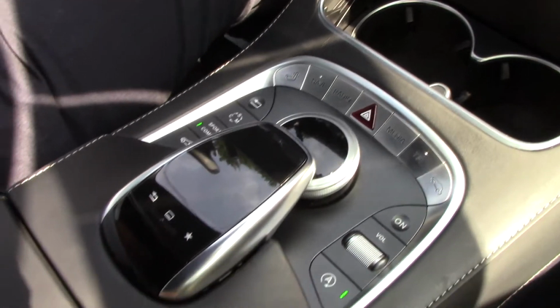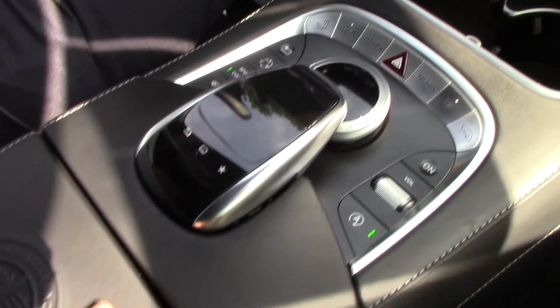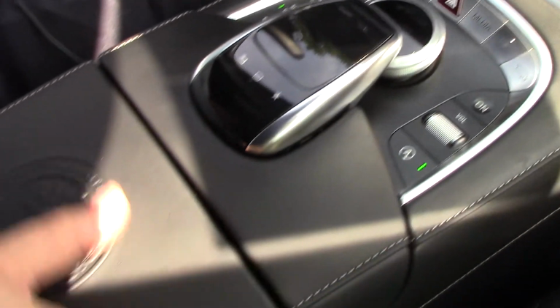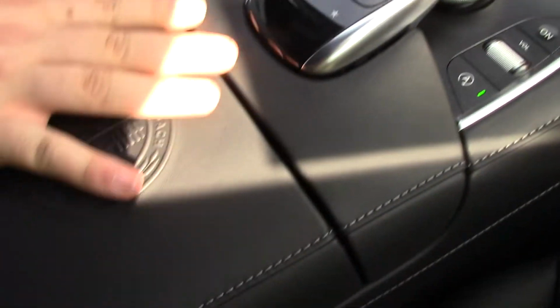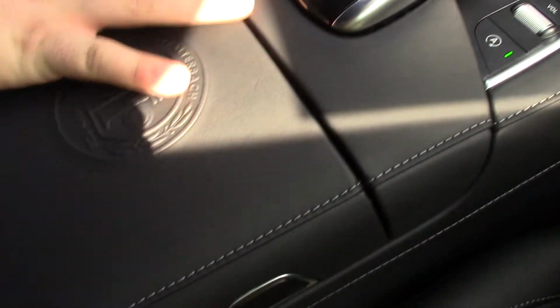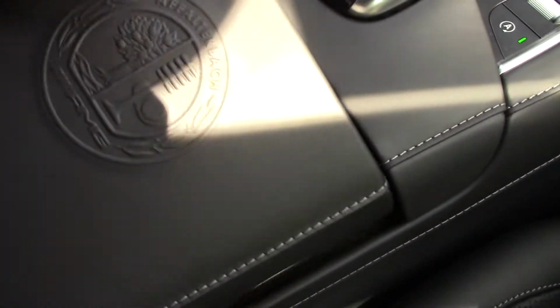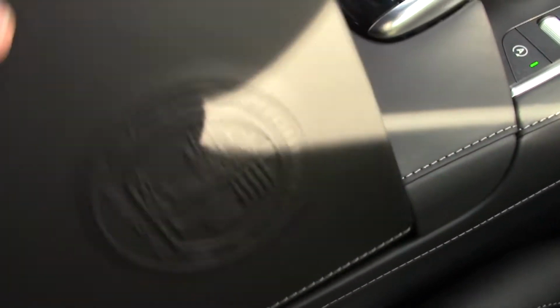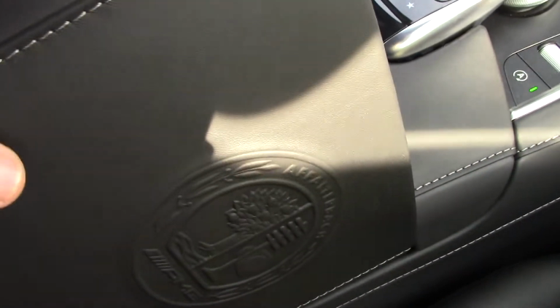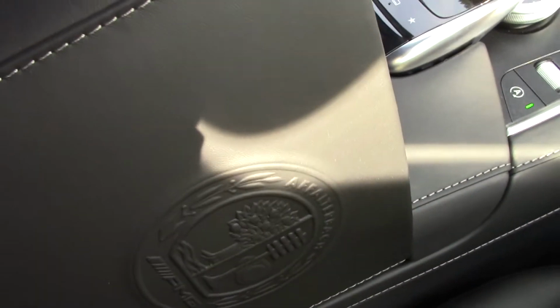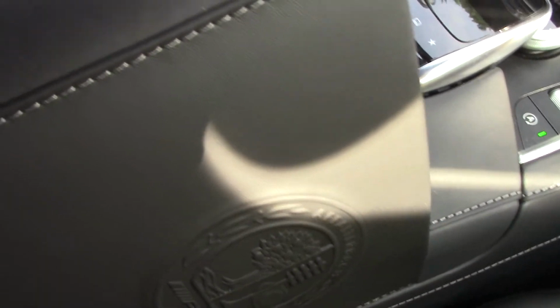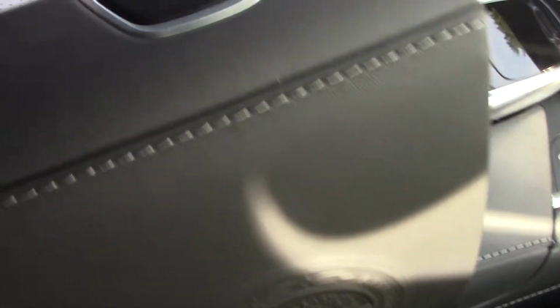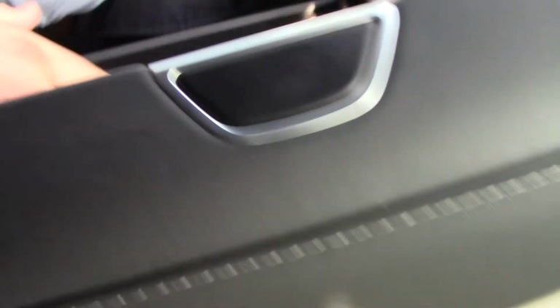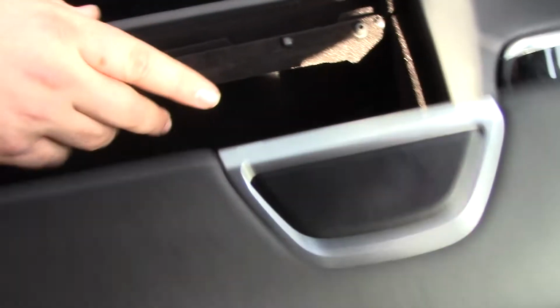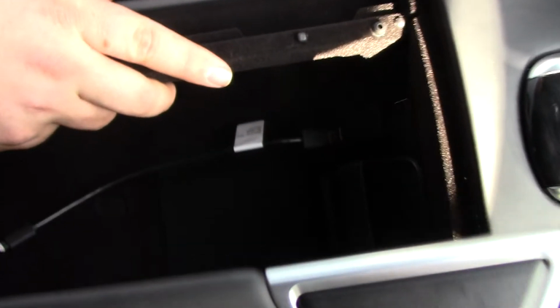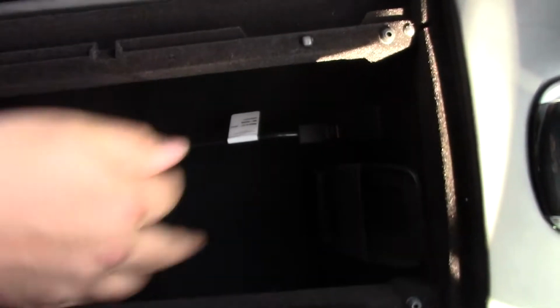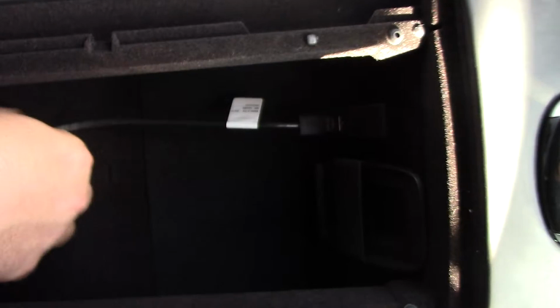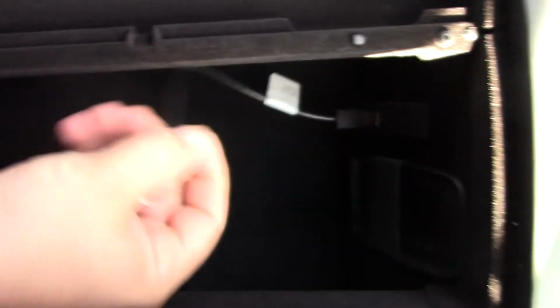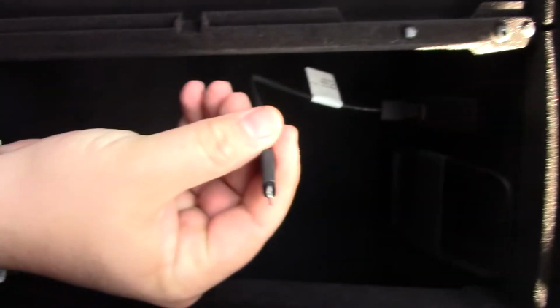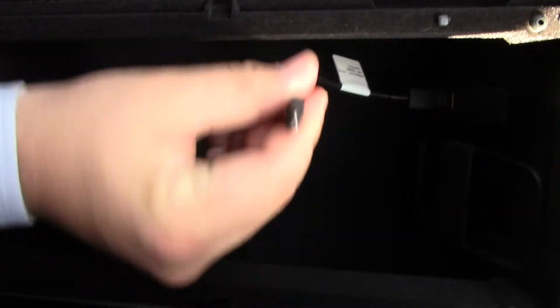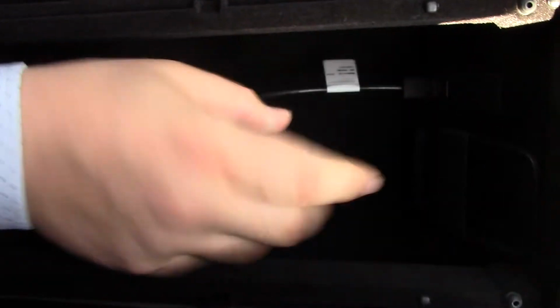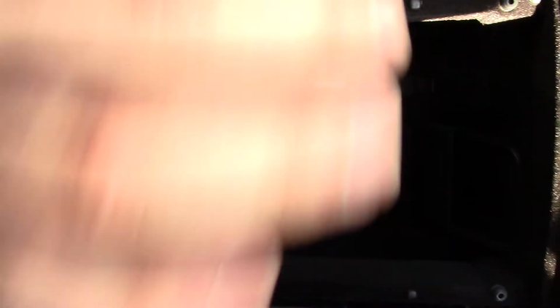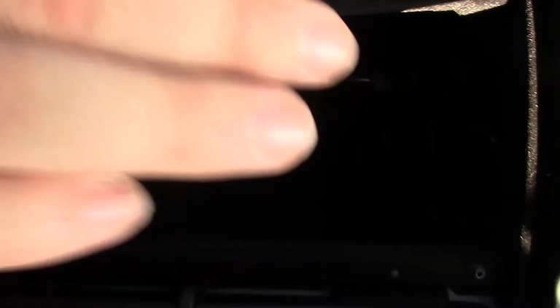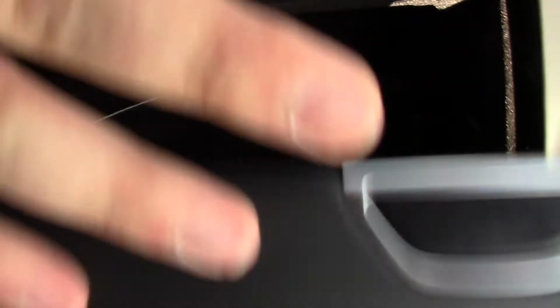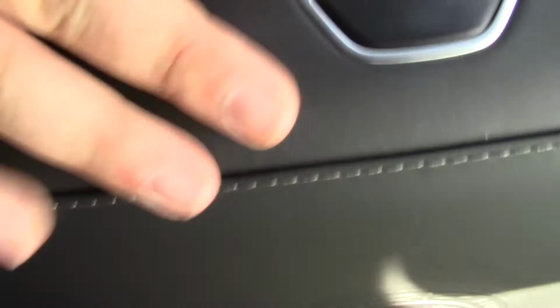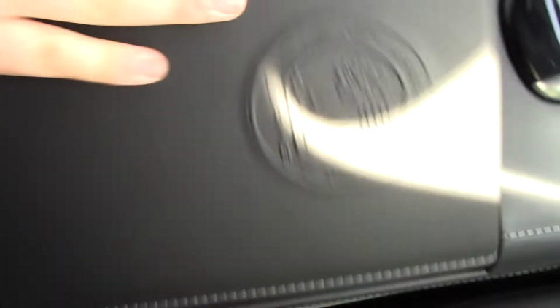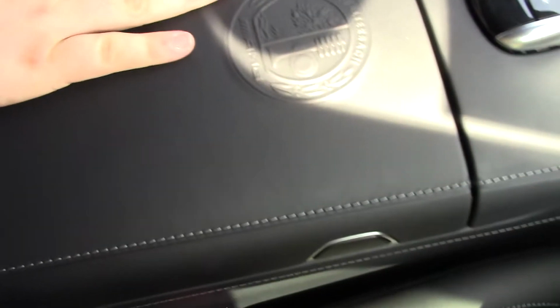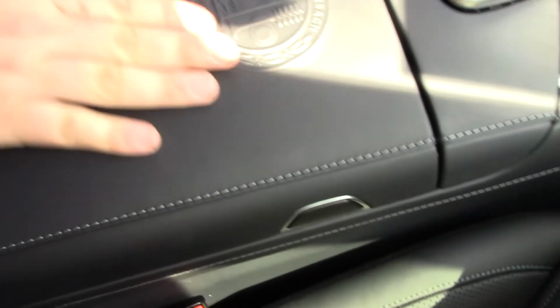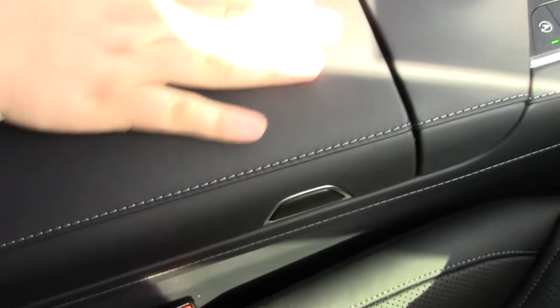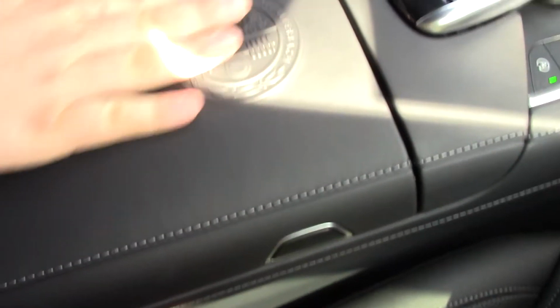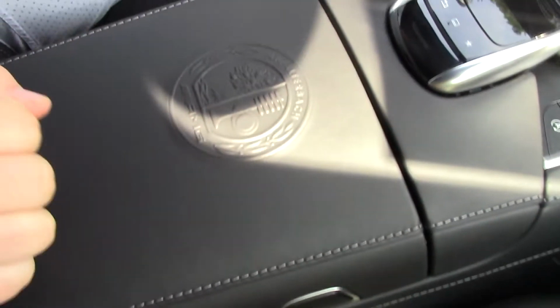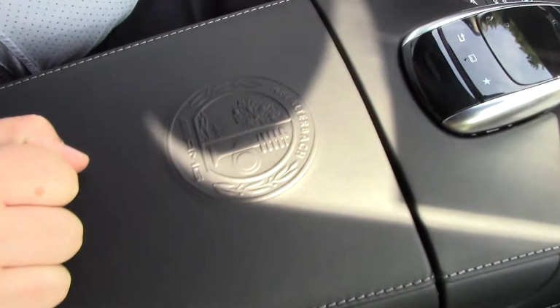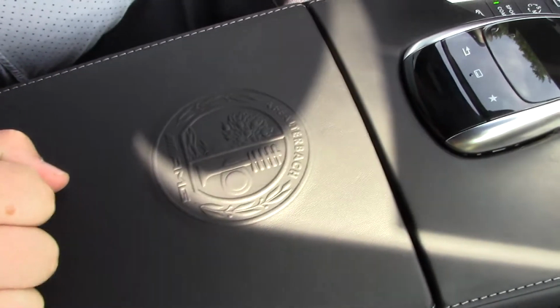Inside here there's a little storage area, a USB hookup for your iPhone, and then the signature AMG seal.